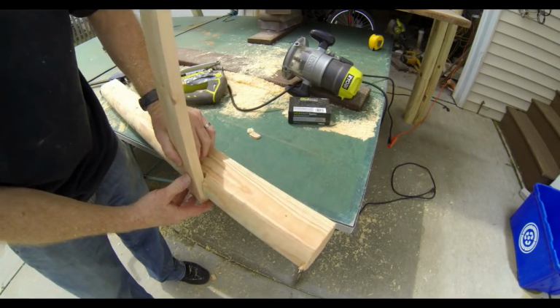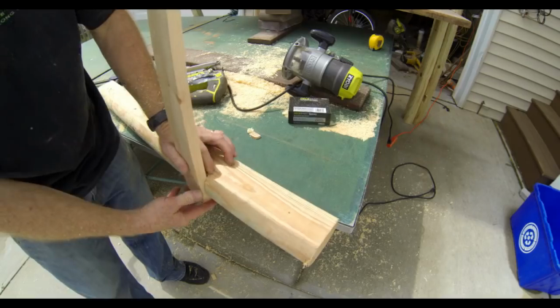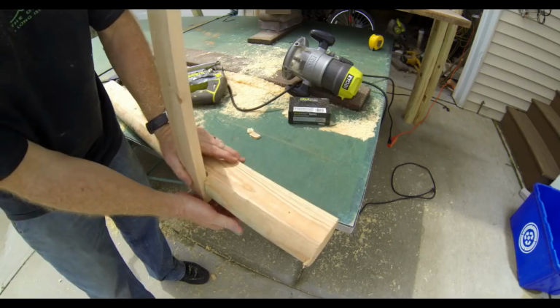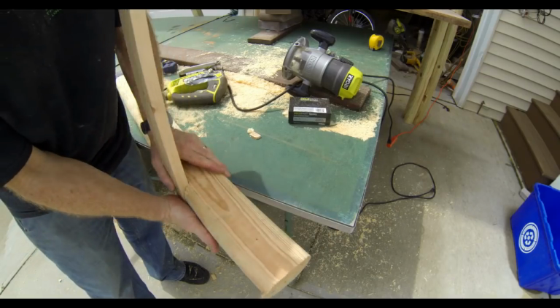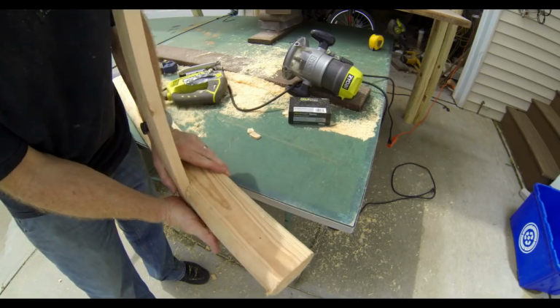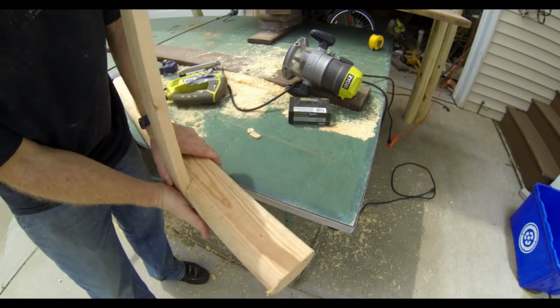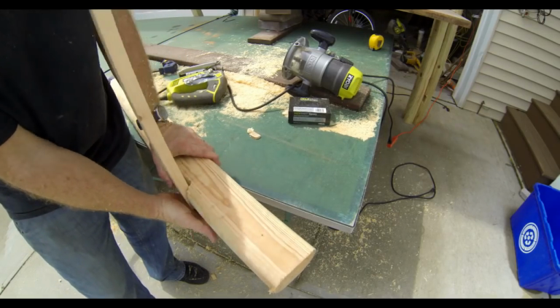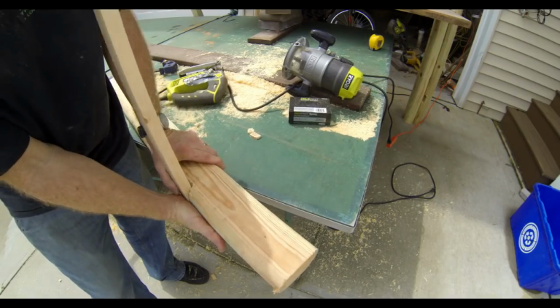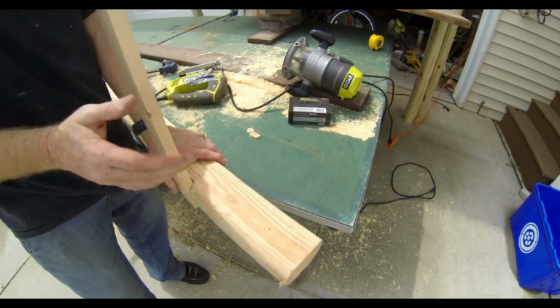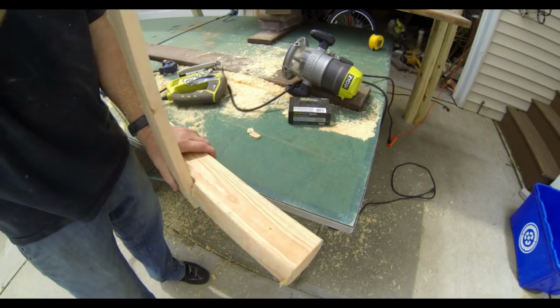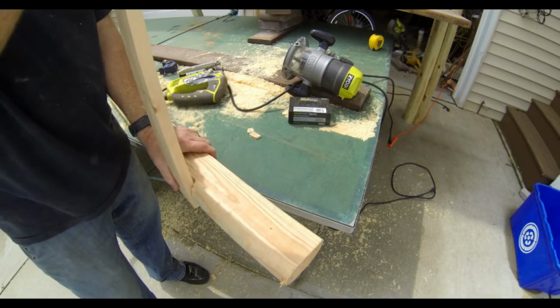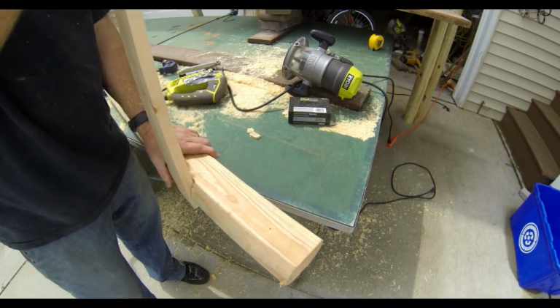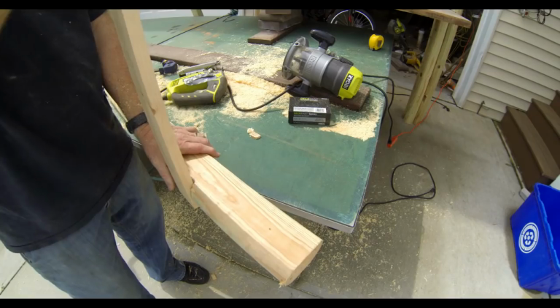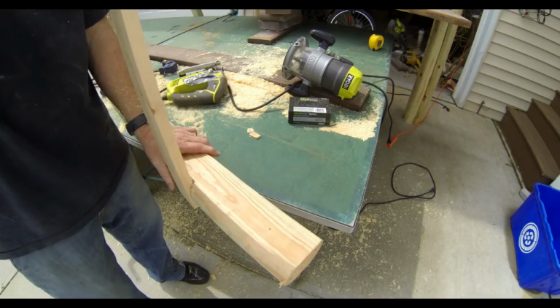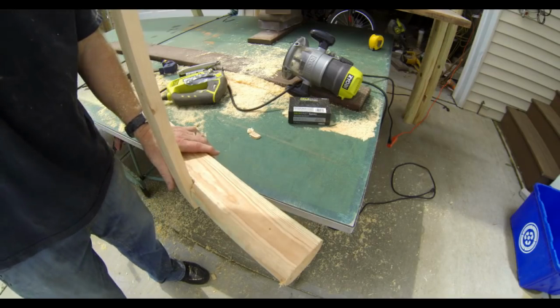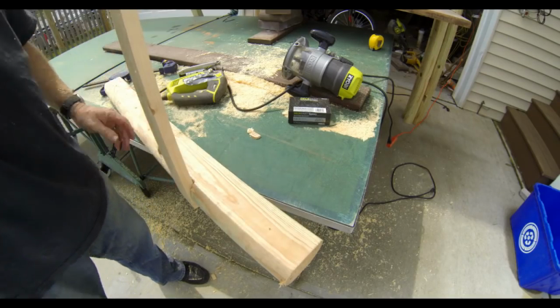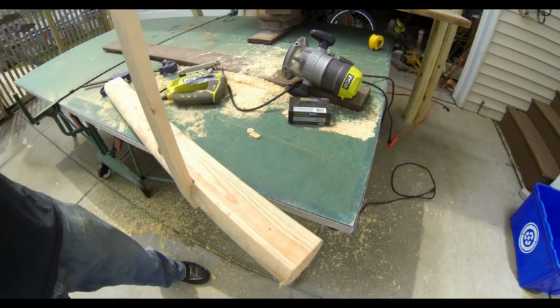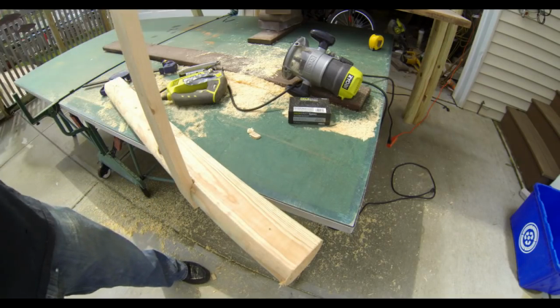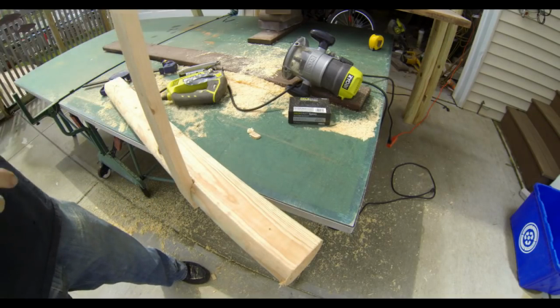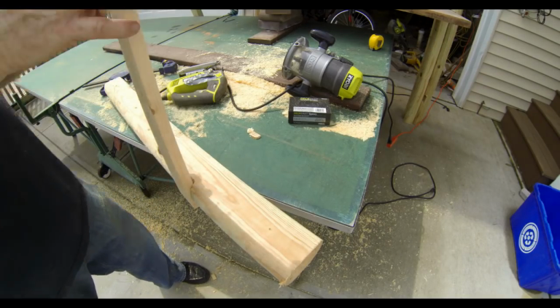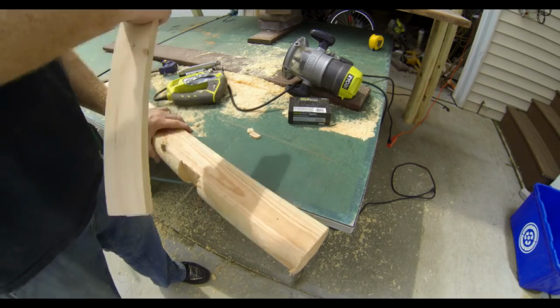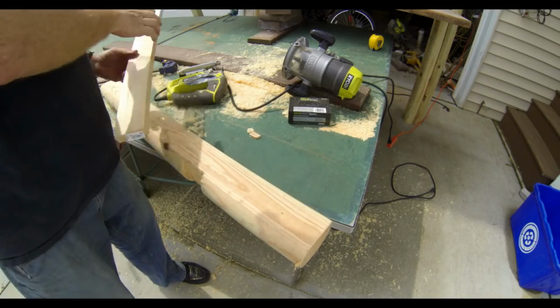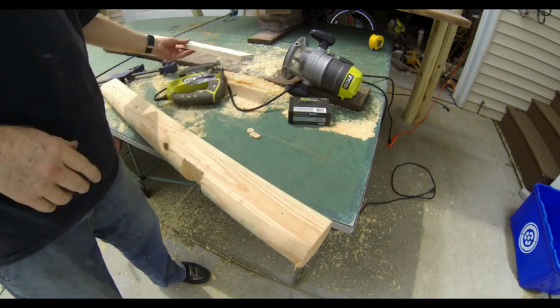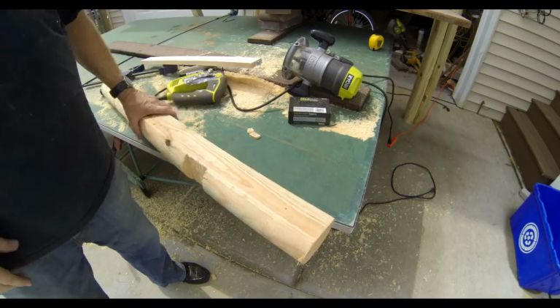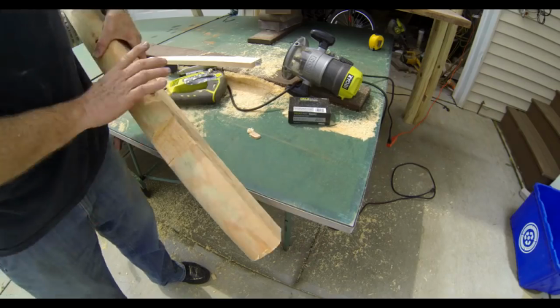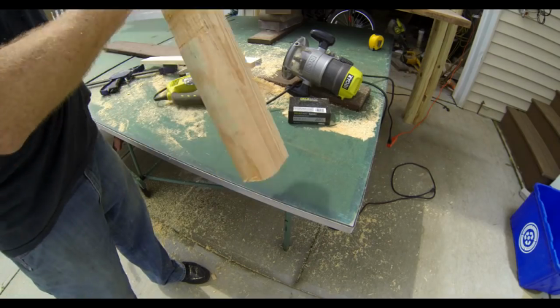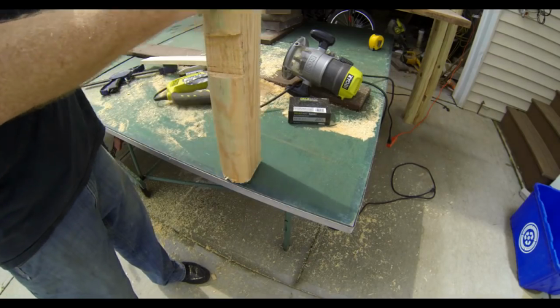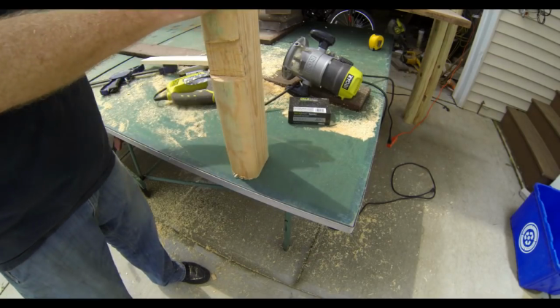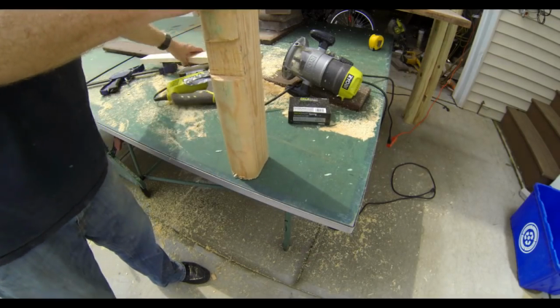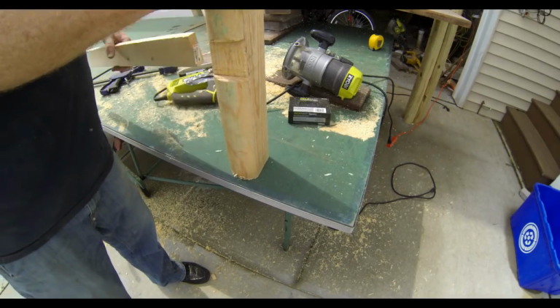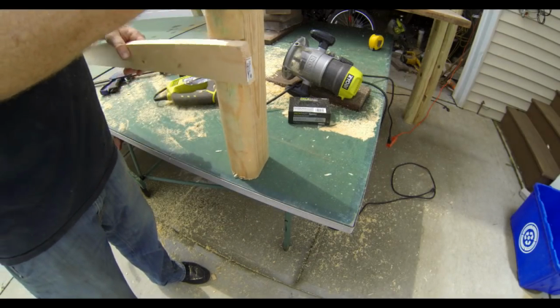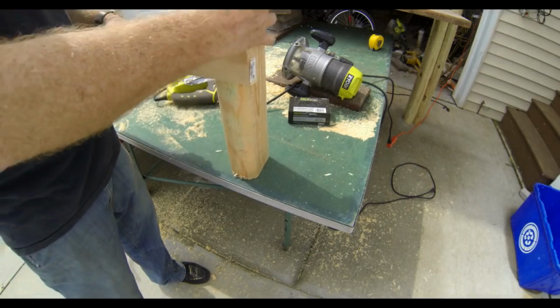You'll notice that the back legs on my computer table are not going to be flush with the back corner of the table. That's because in the room I'm going to use this in, I've got baseboard heat, so I wanted those back legs to be set in a little bit.